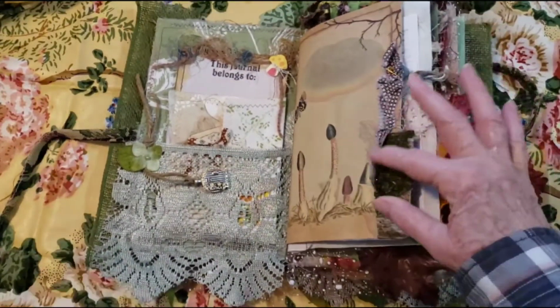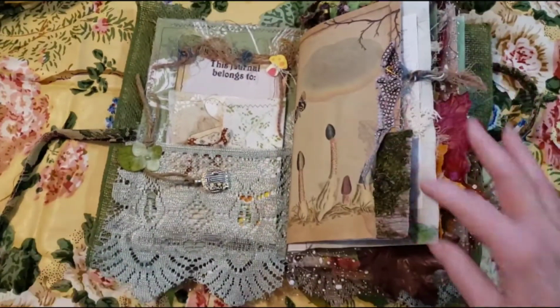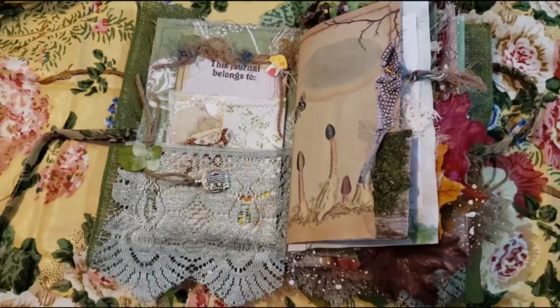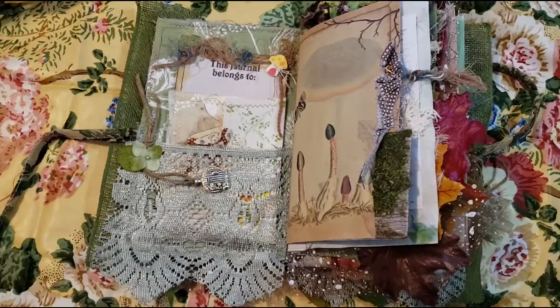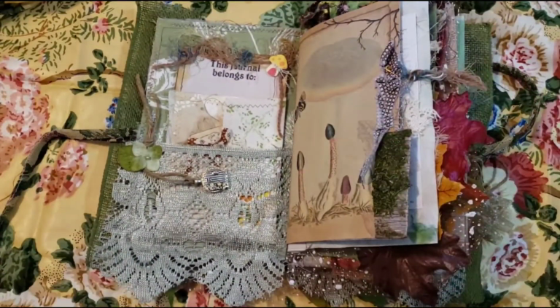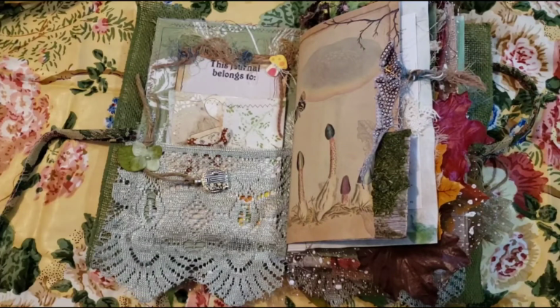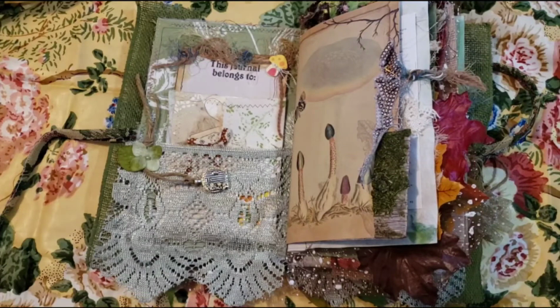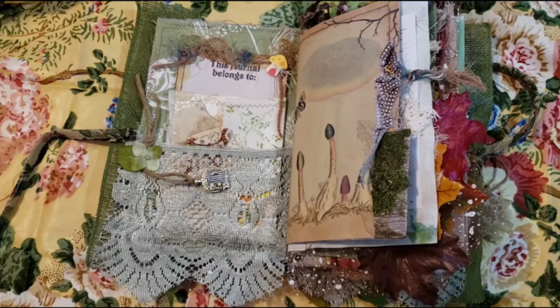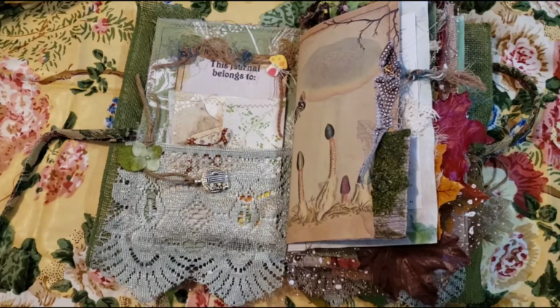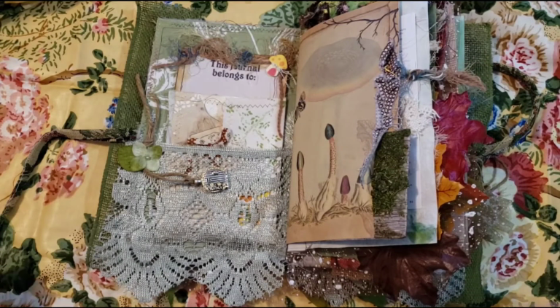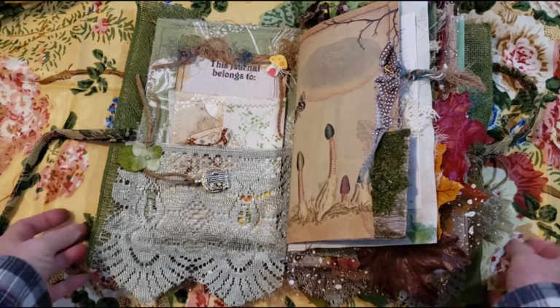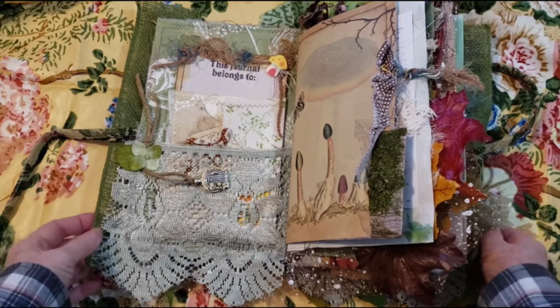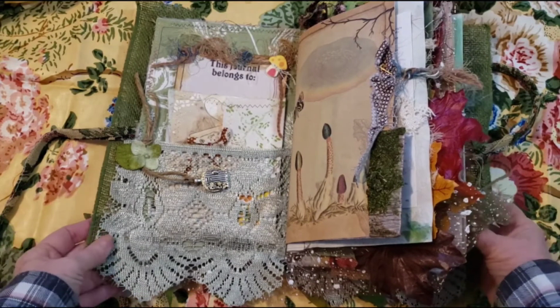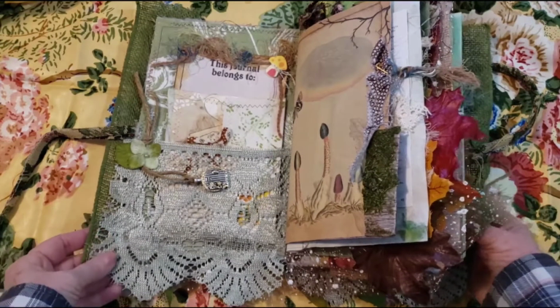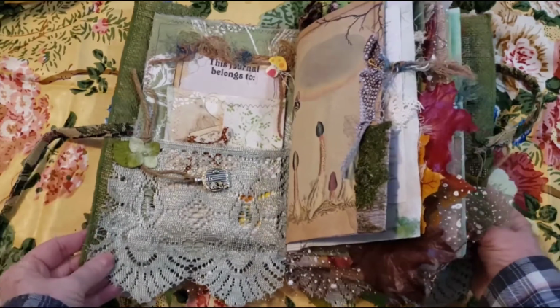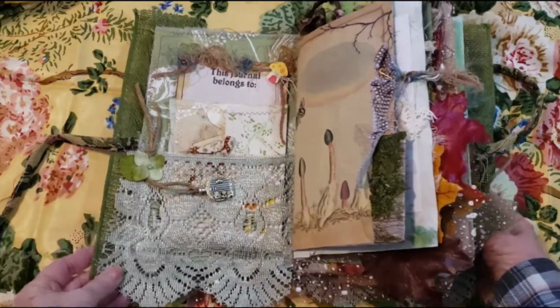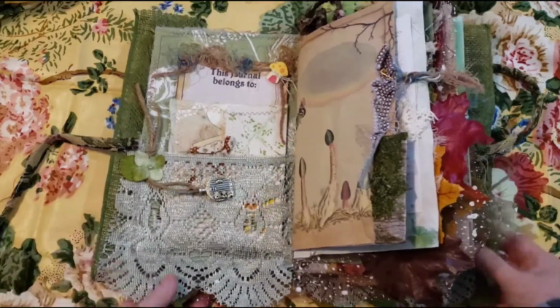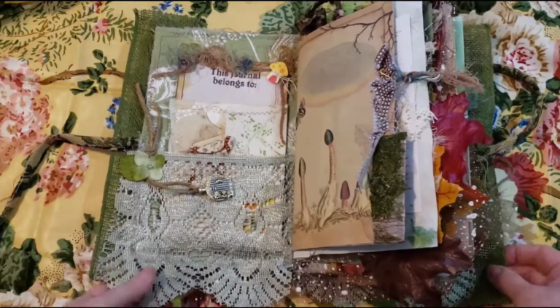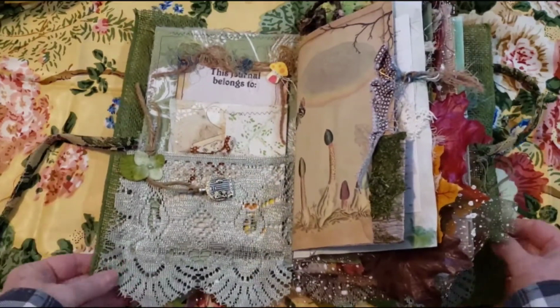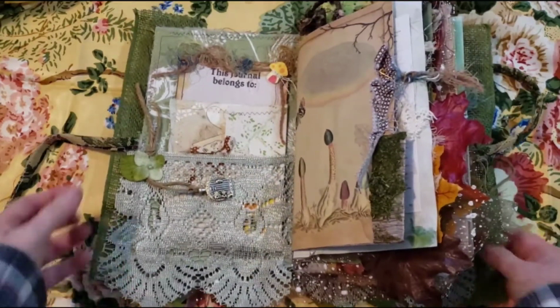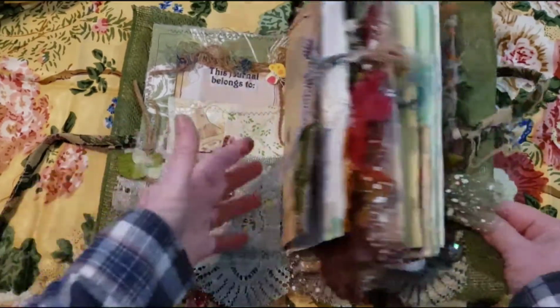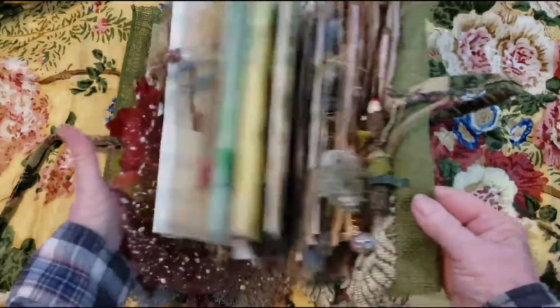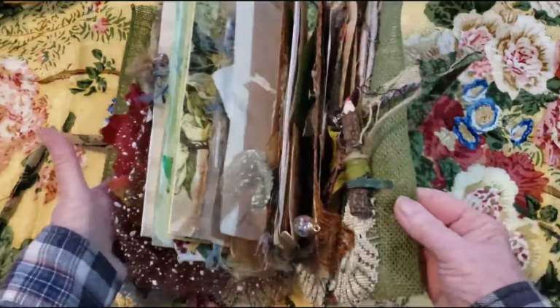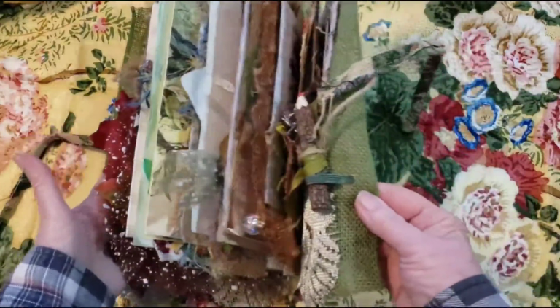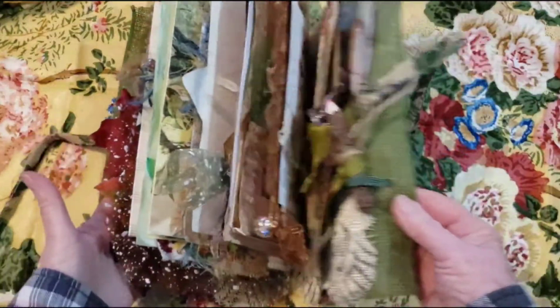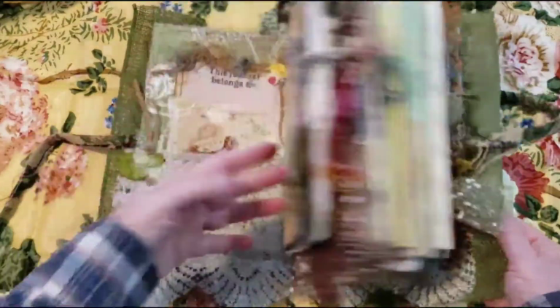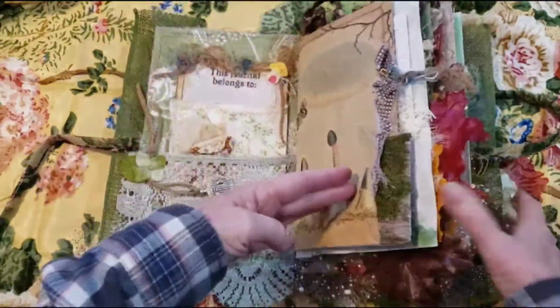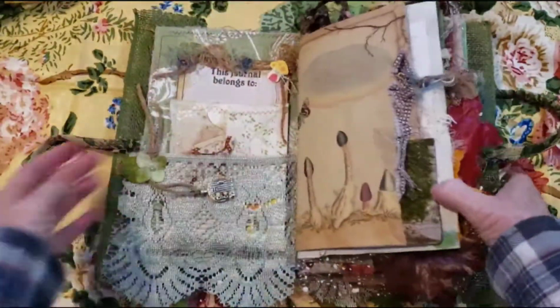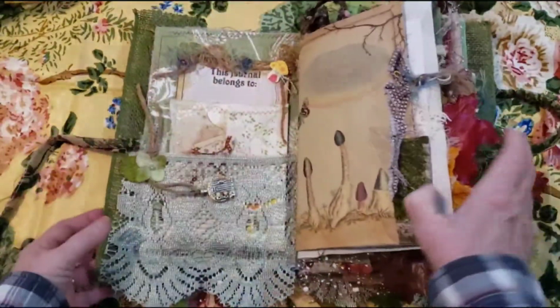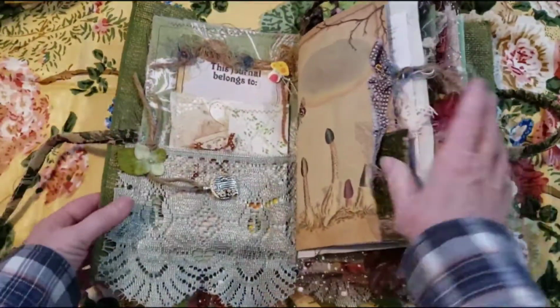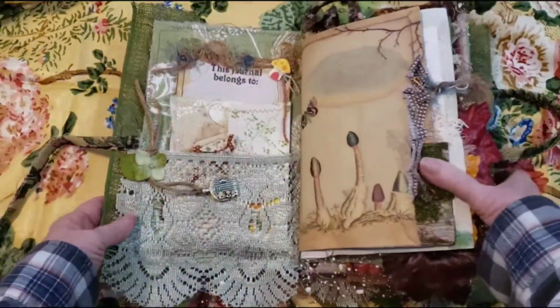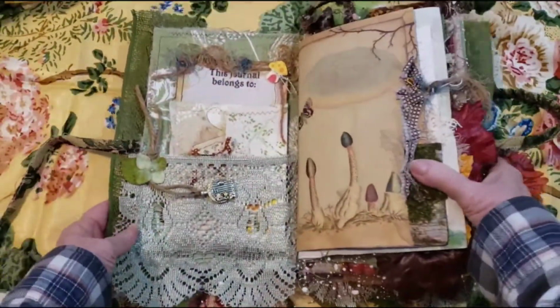My email will be in the description. And if I don't get contacted, I'll probably put some in my Etsy — pen to paper by Pam. All right, so let's start.